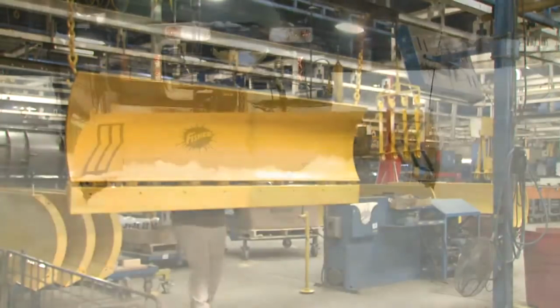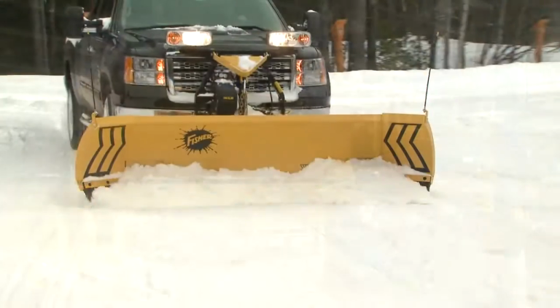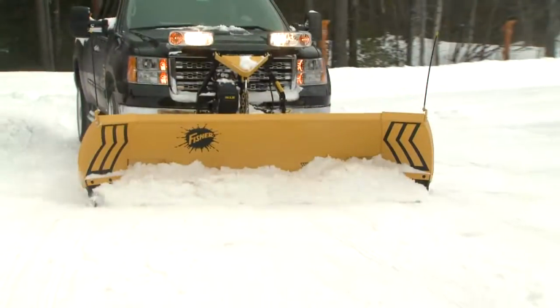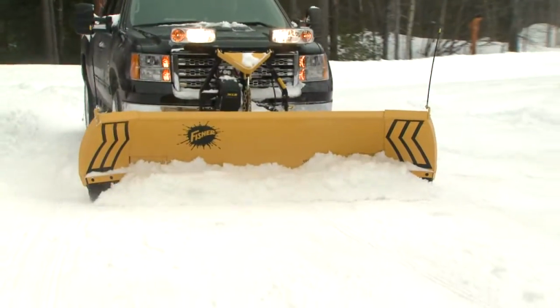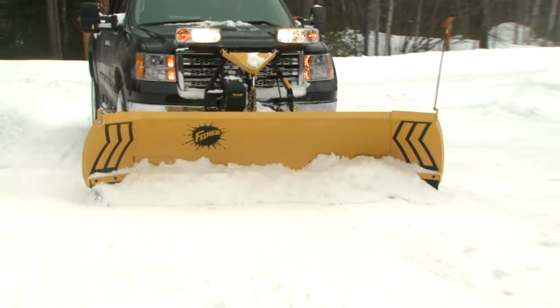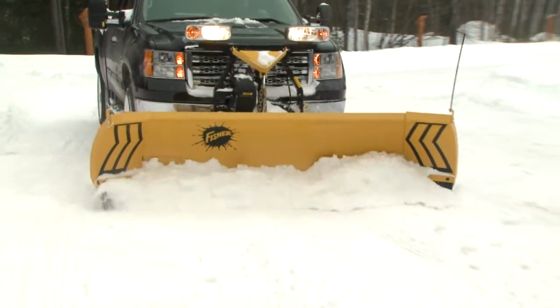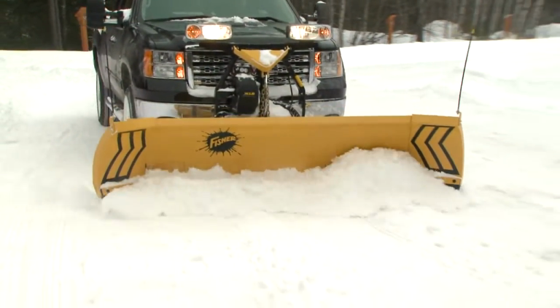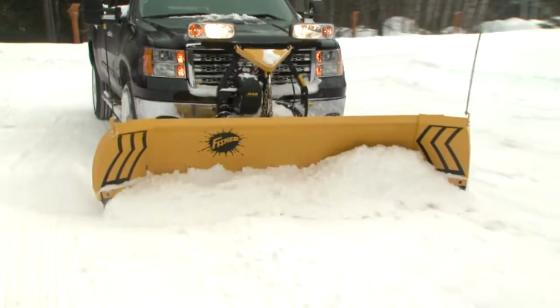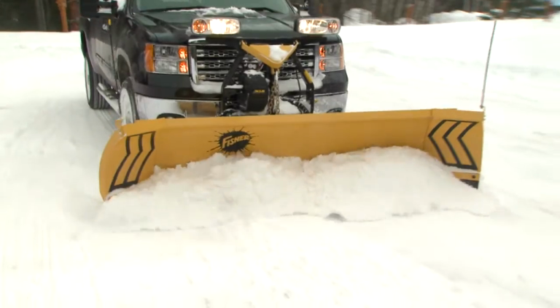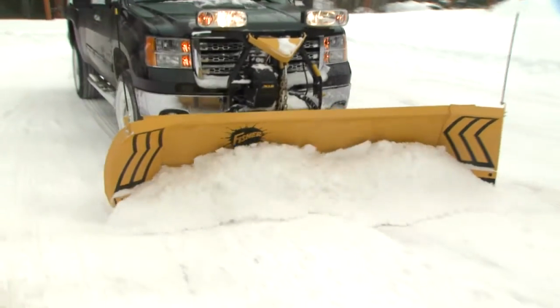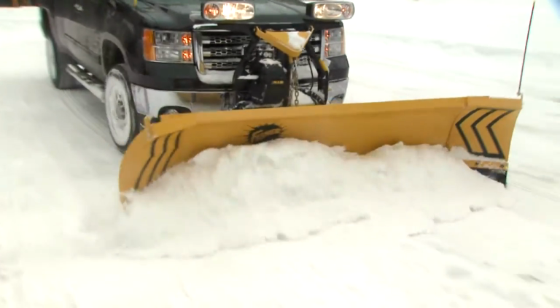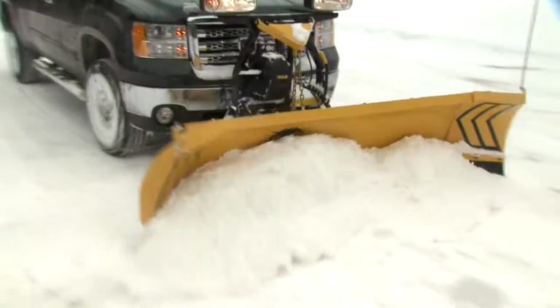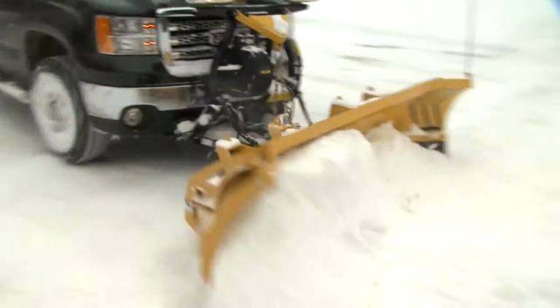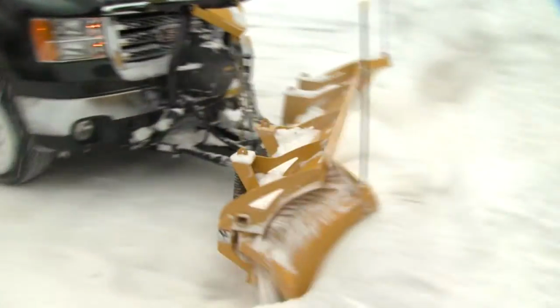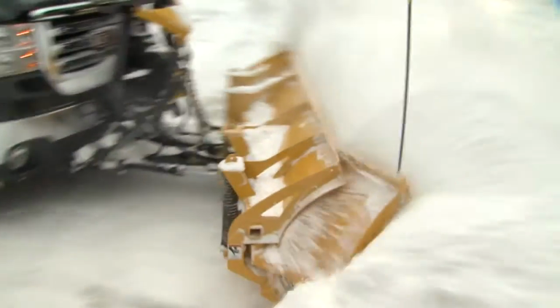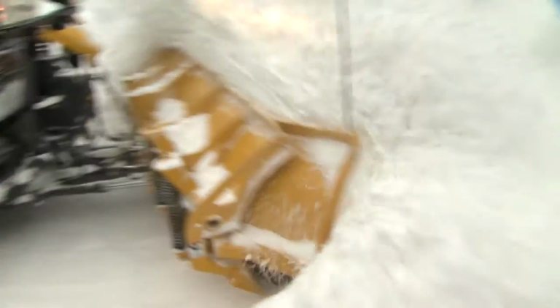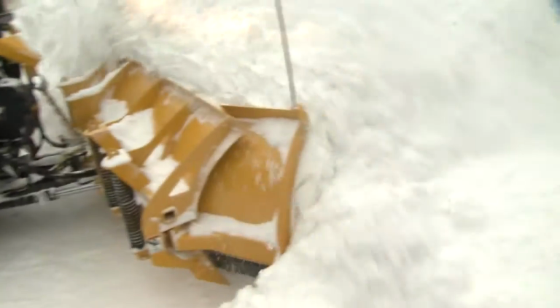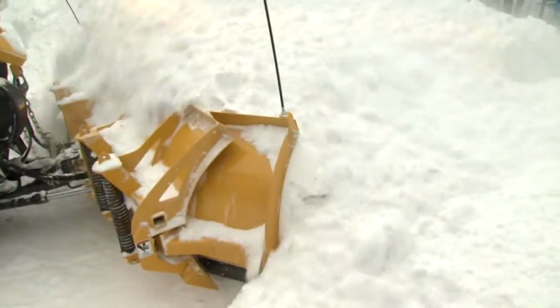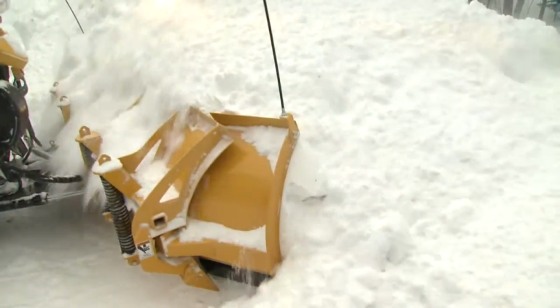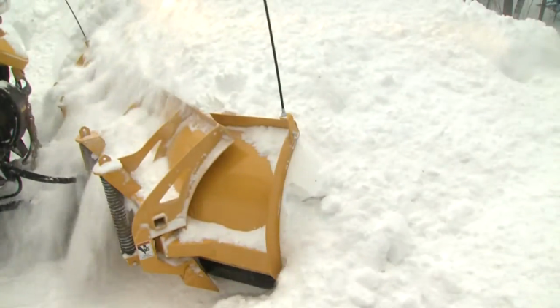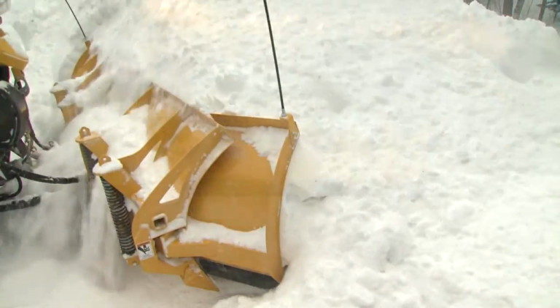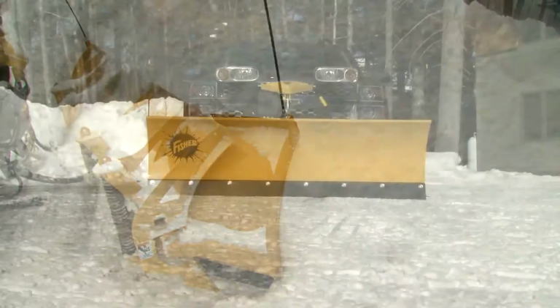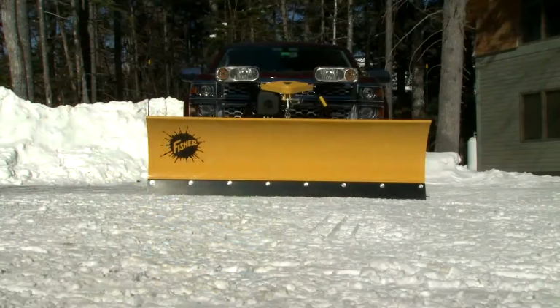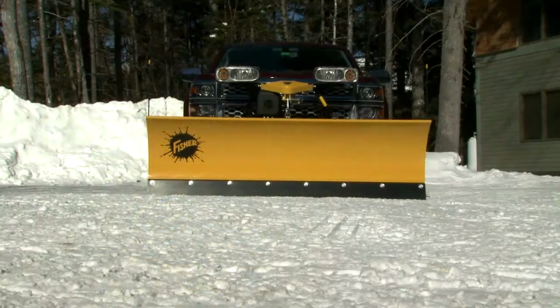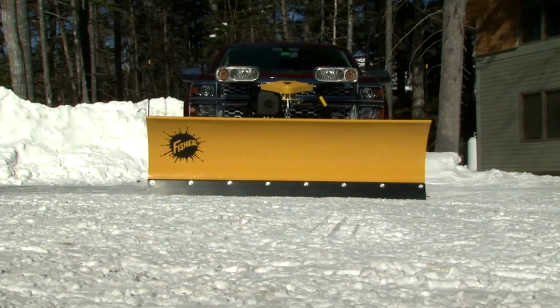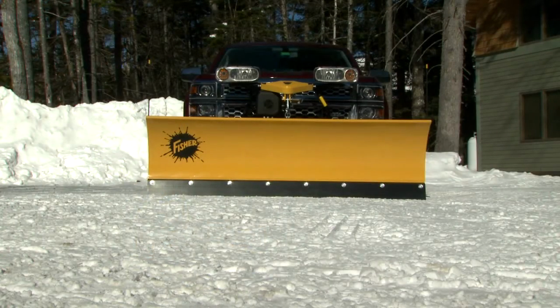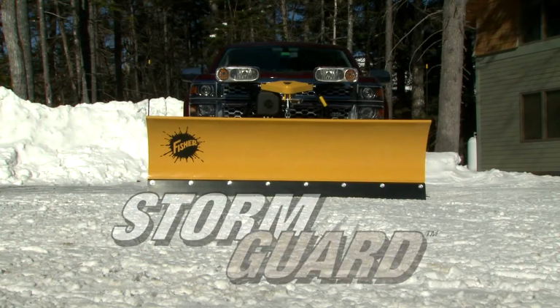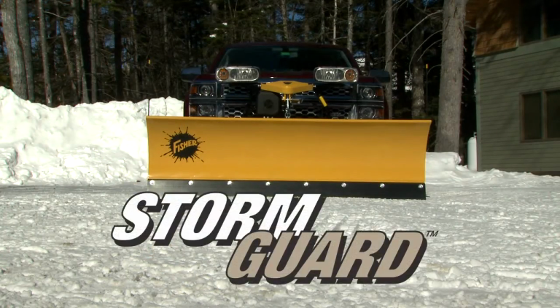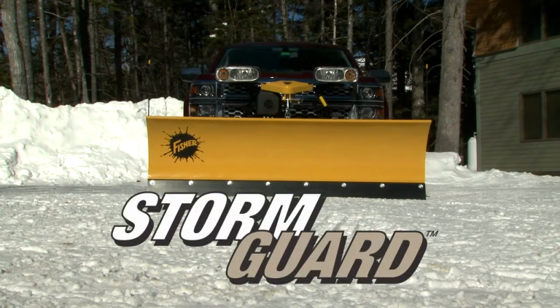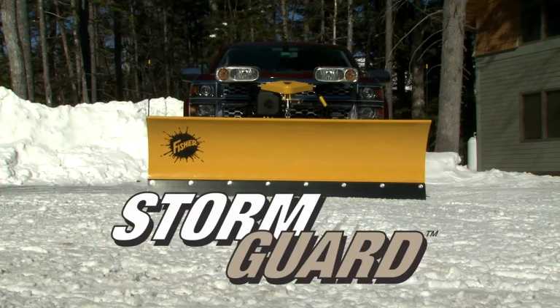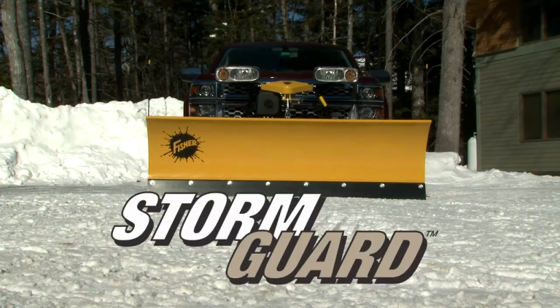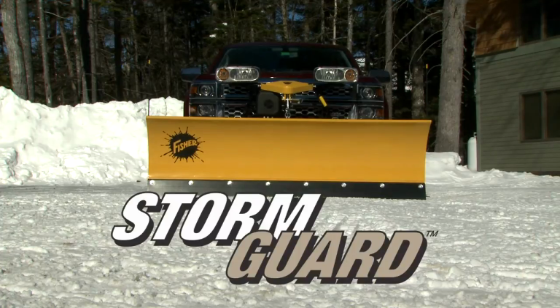Worthy of the Fisher name, Storm Guard protects your plow year in and year out, while you and your work shine.